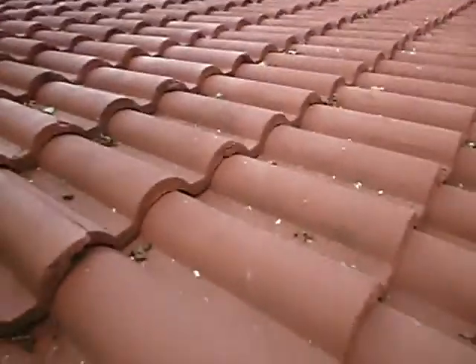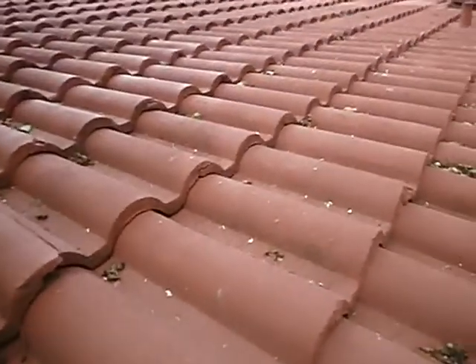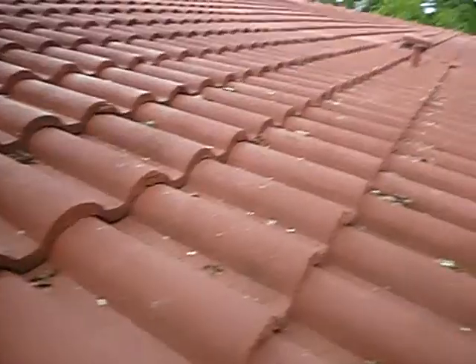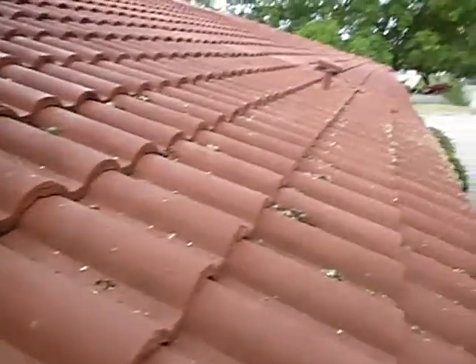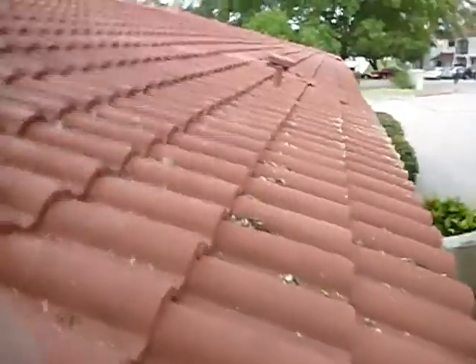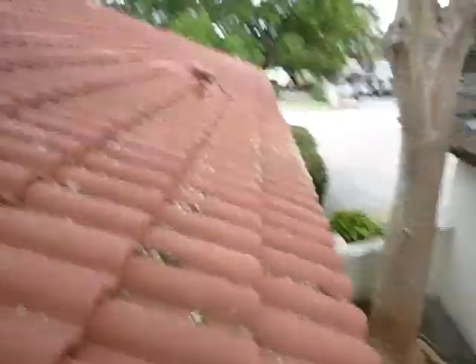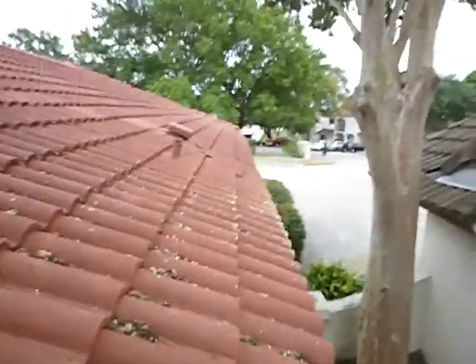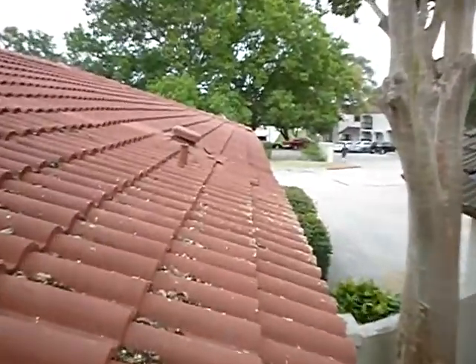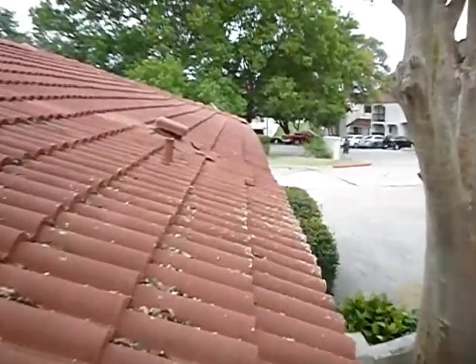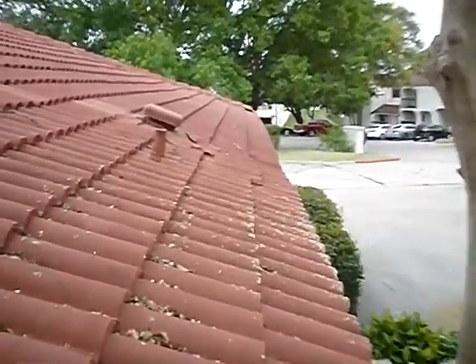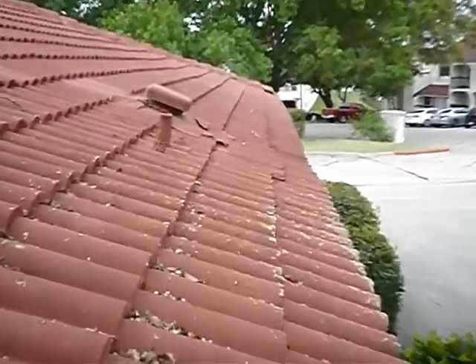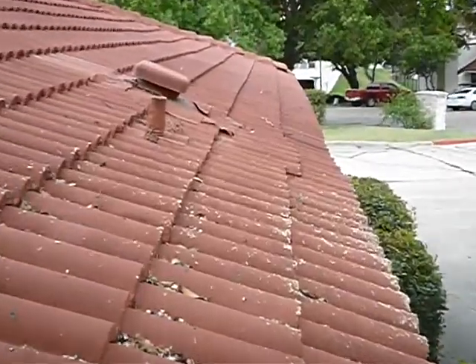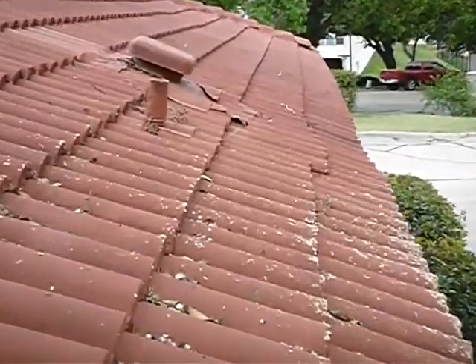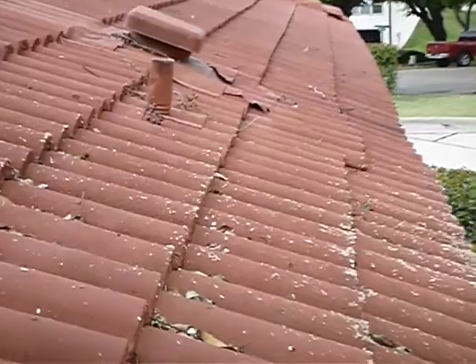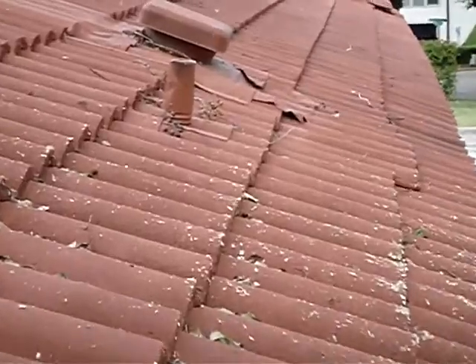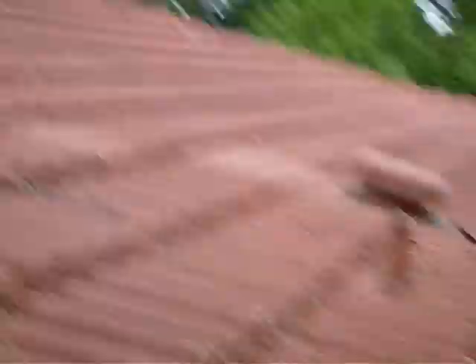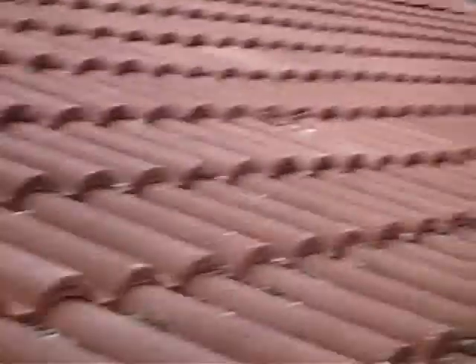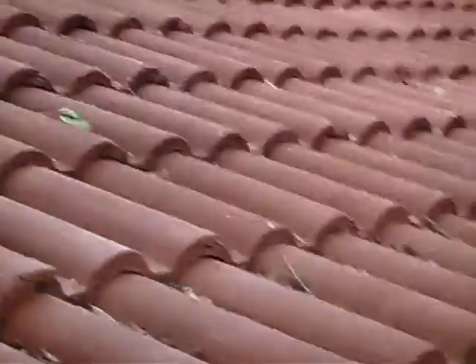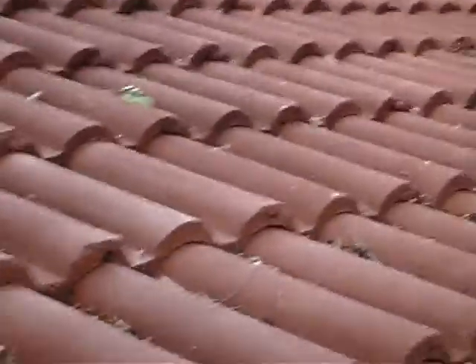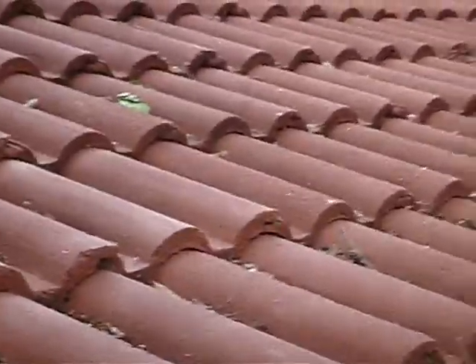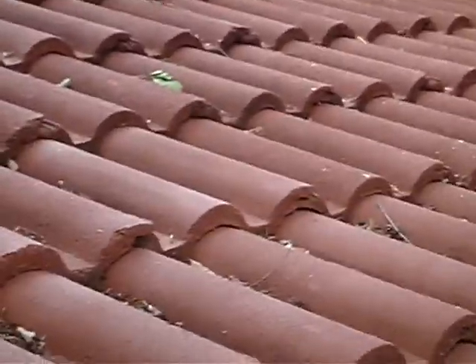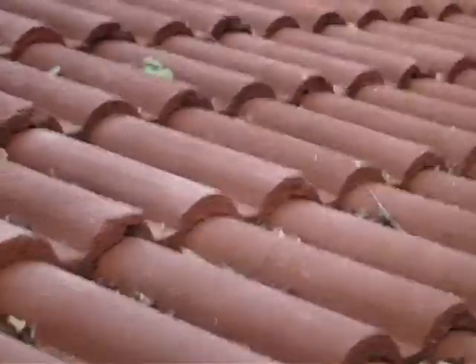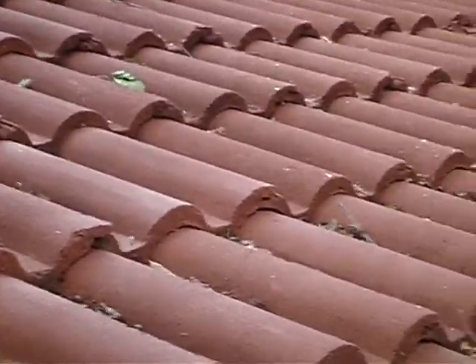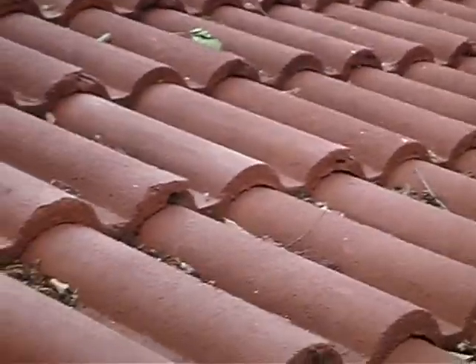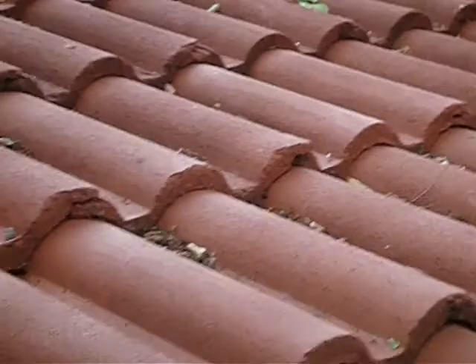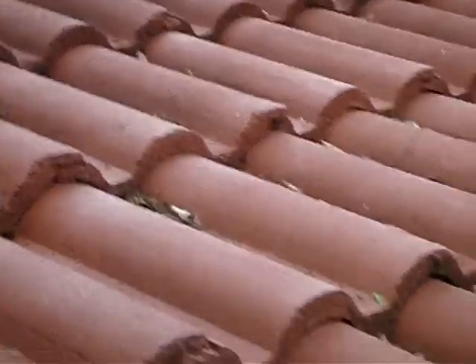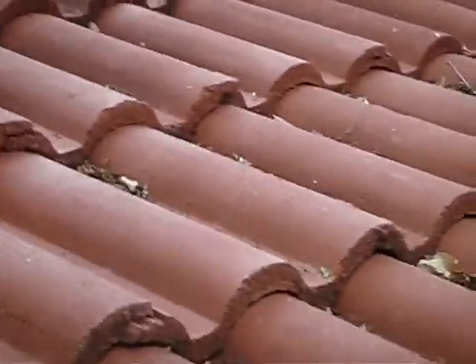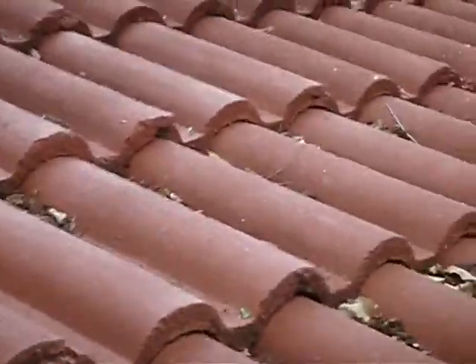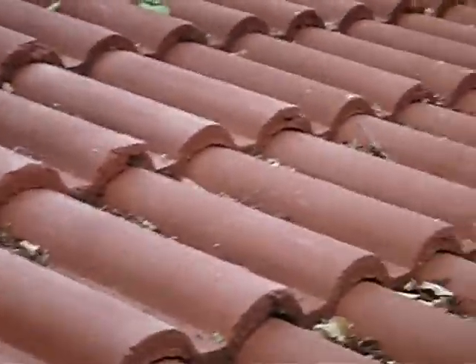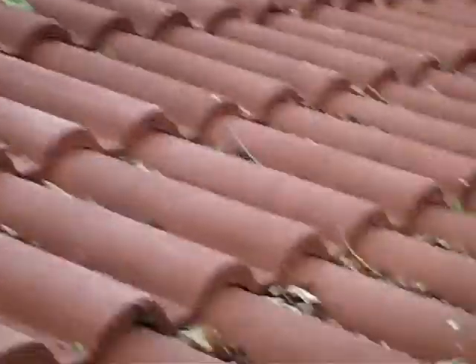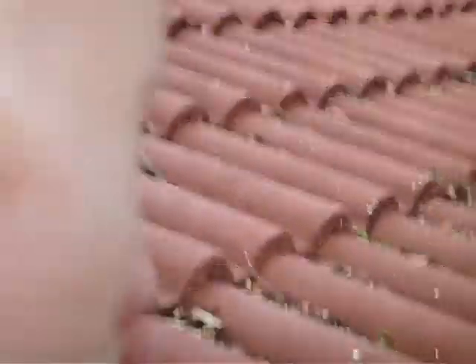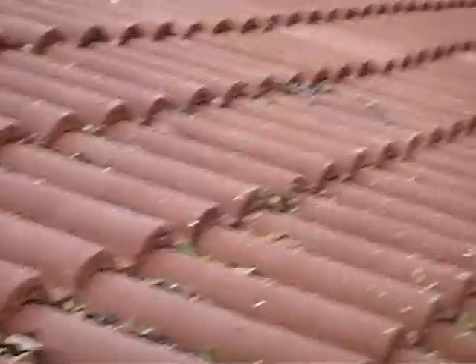What I find interesting is that's the kitchen vent. And this is the area where, in the attic video you're about to see, there's a big rain bucket under here.